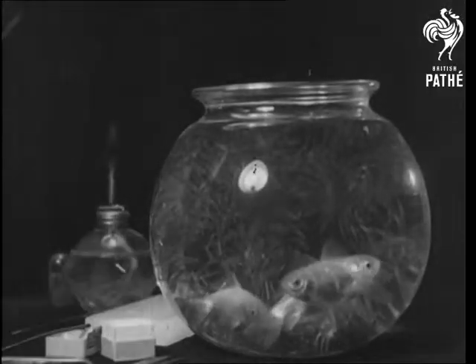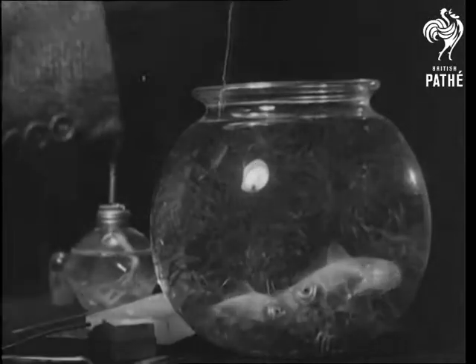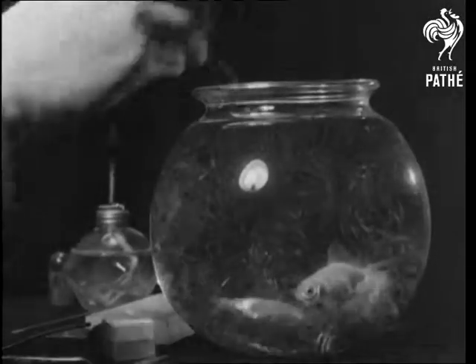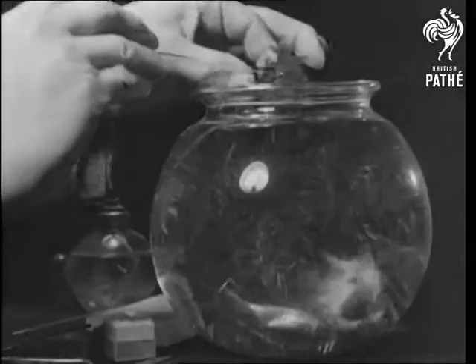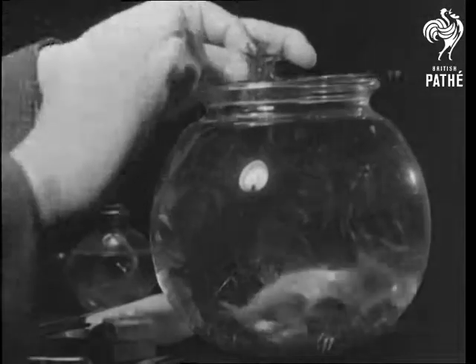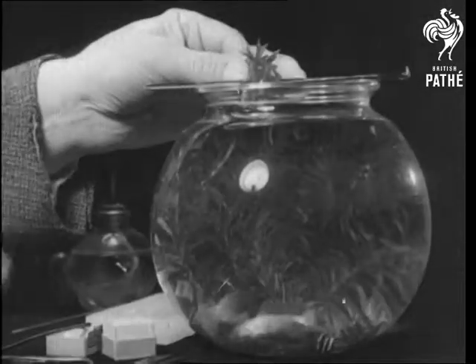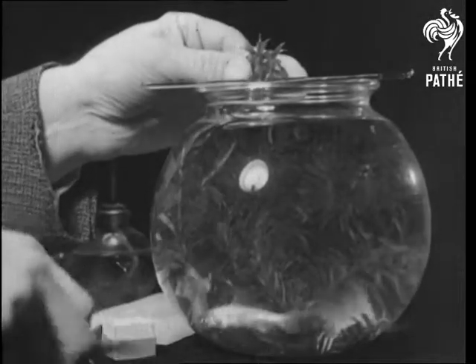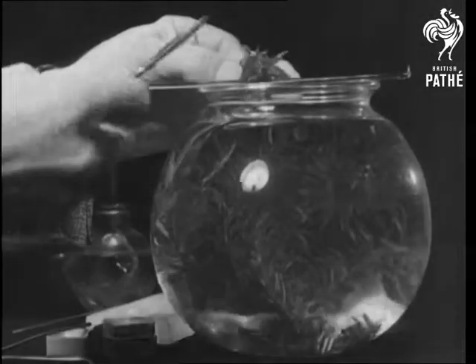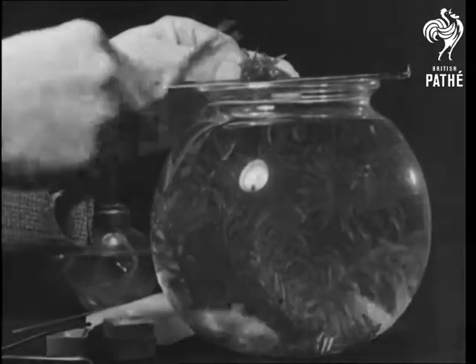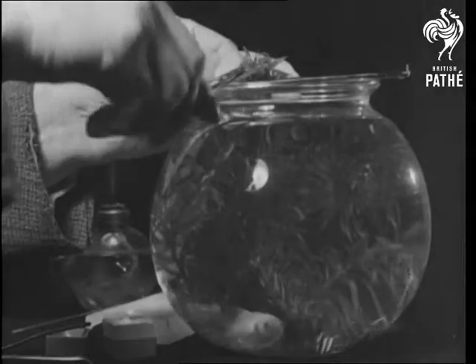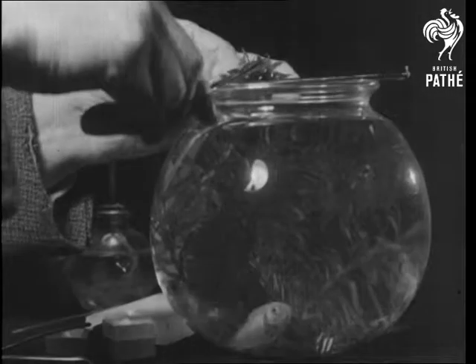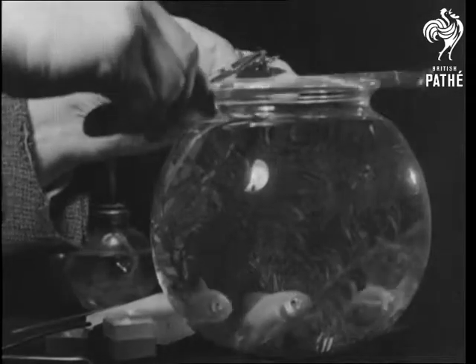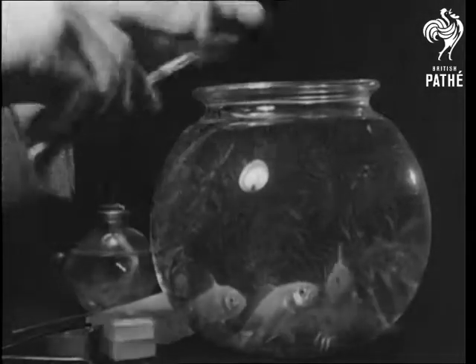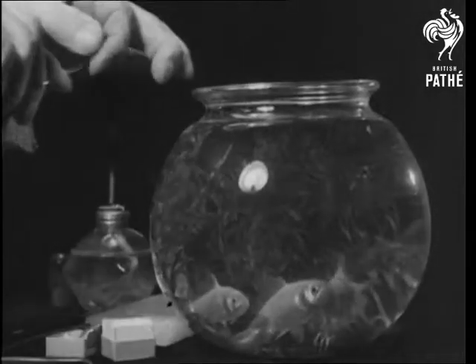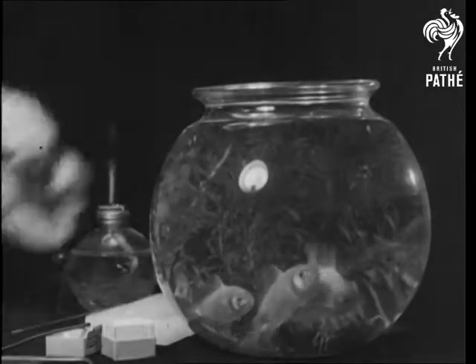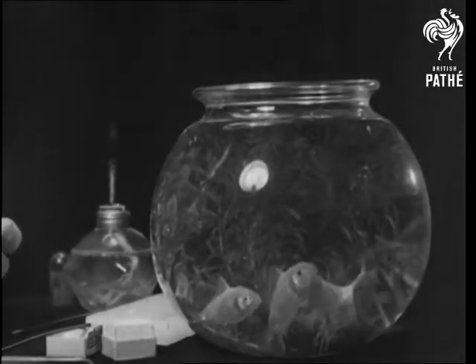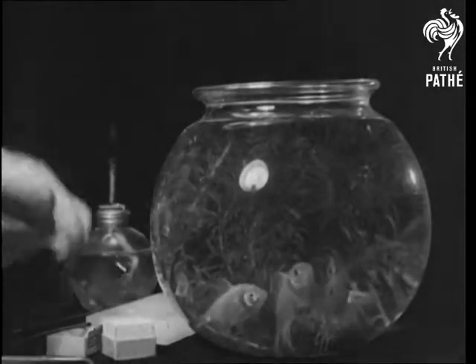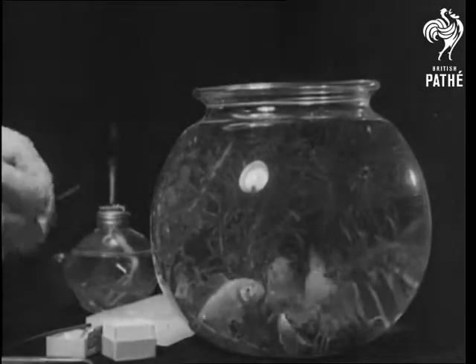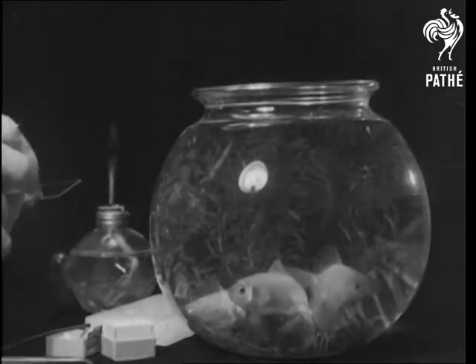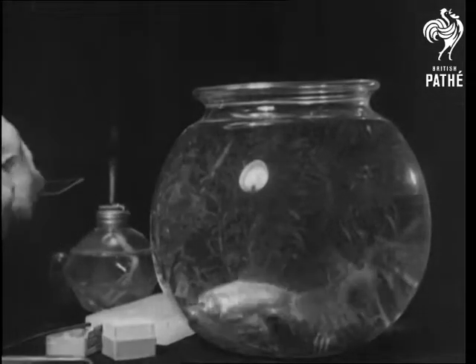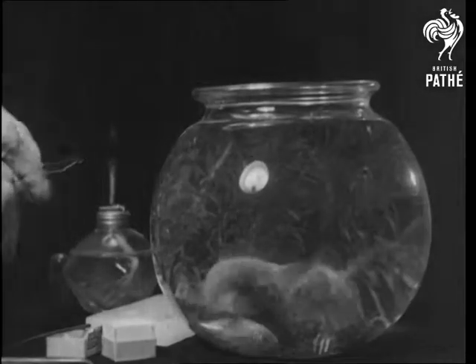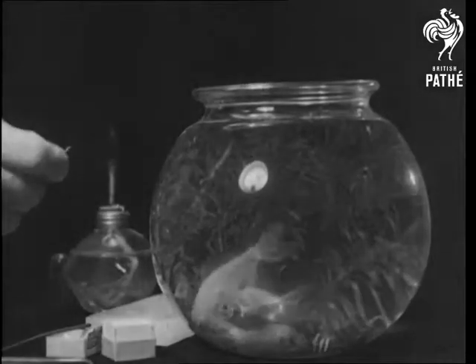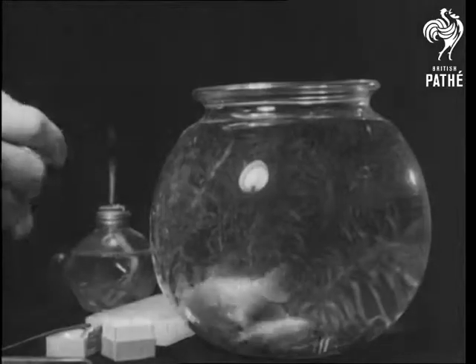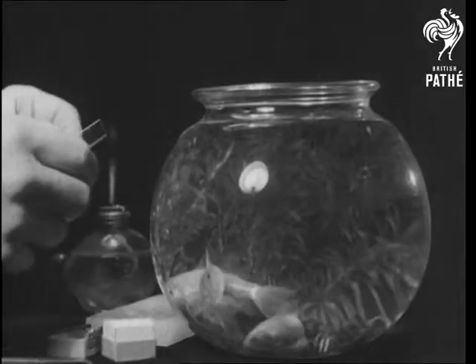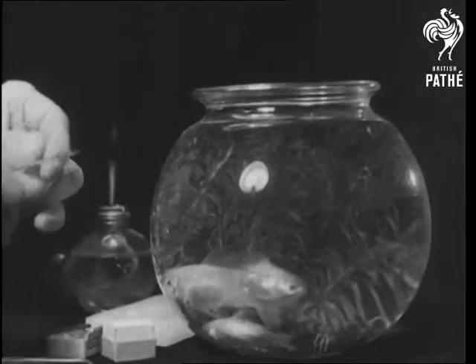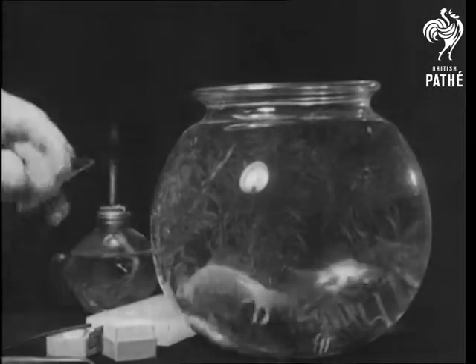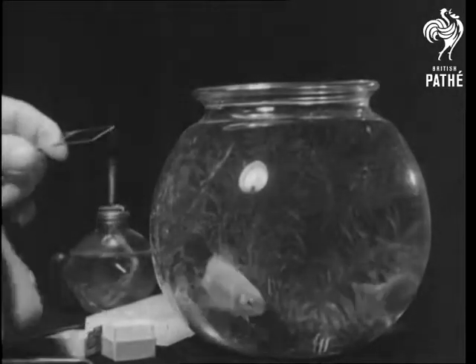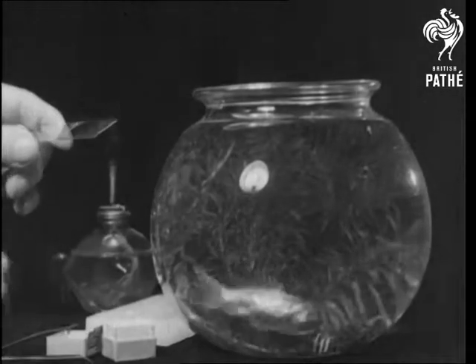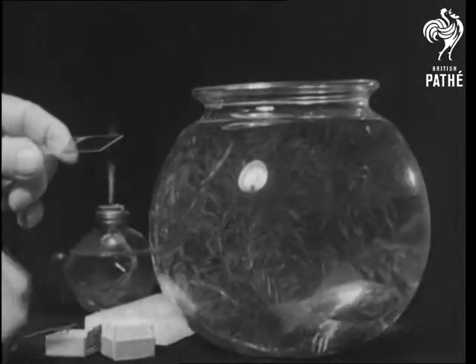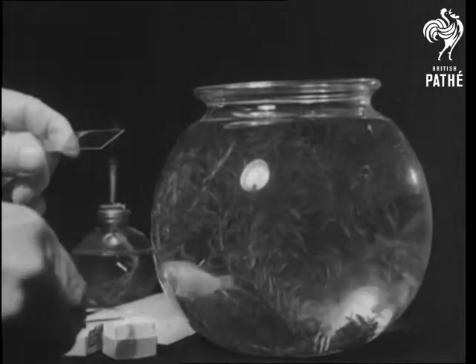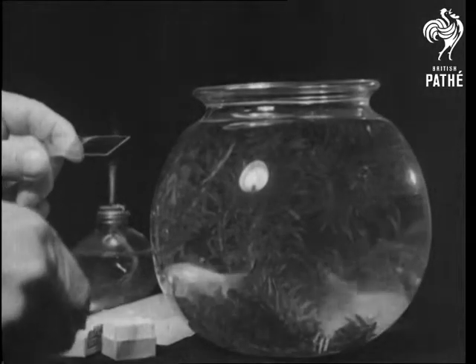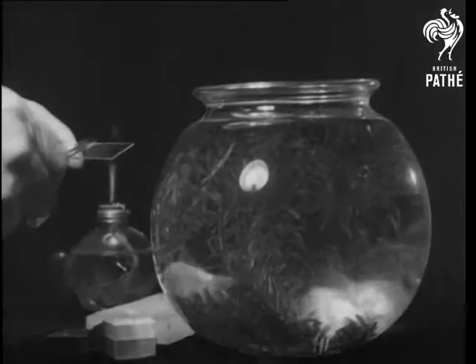And now we're going to take you on a journey of an eighth of an inch — a journey which in spite of the short distance will take nearly two minutes to complete. Here's an elodea leaf, such as you might have in your own aquarium.